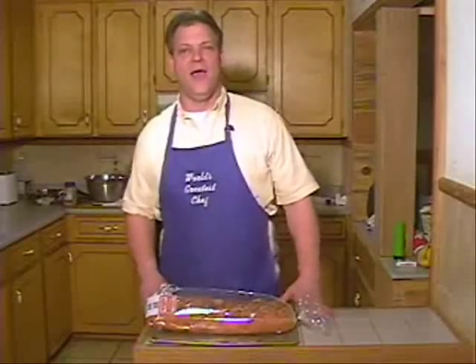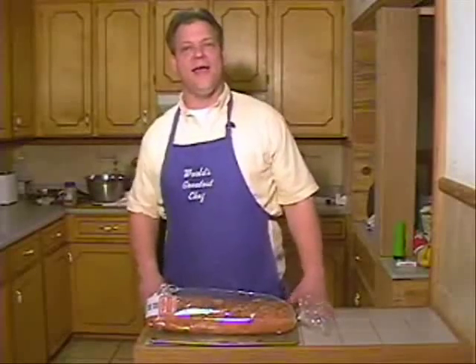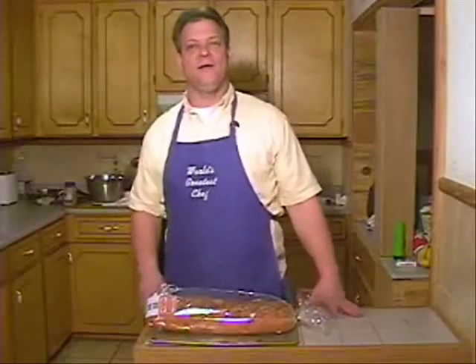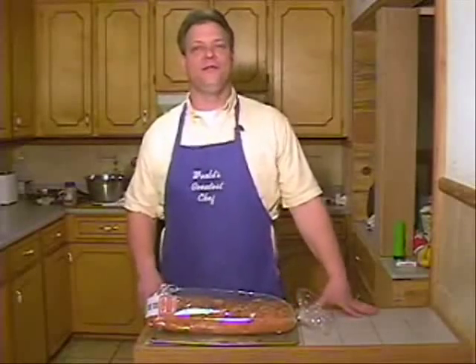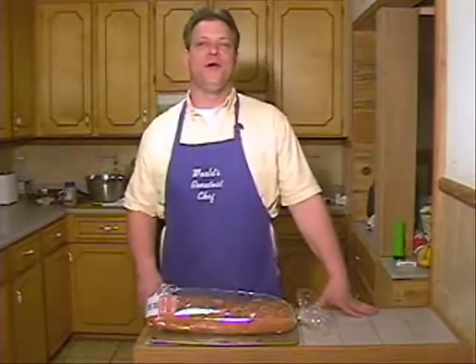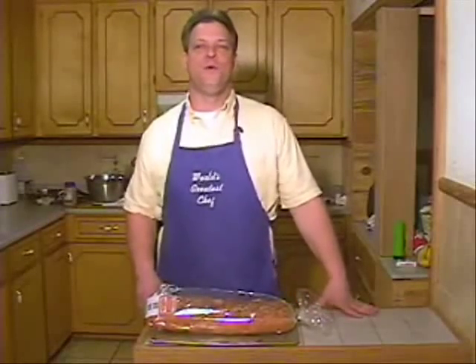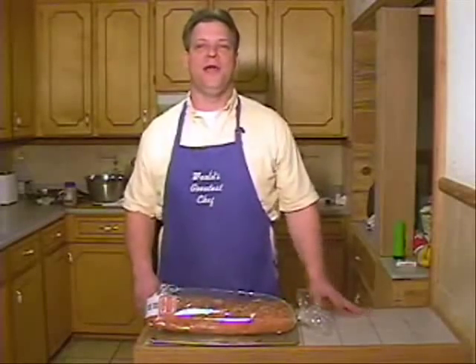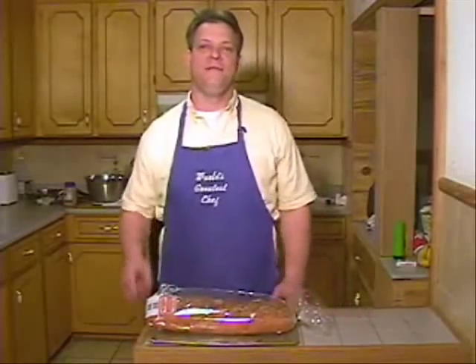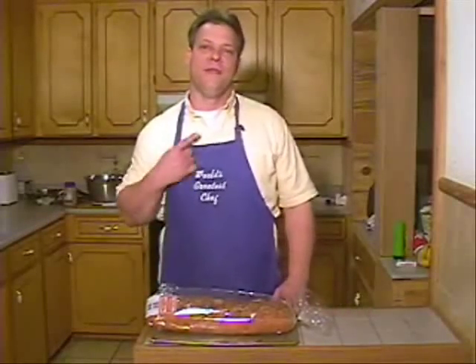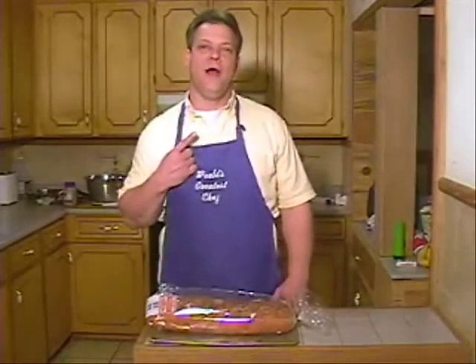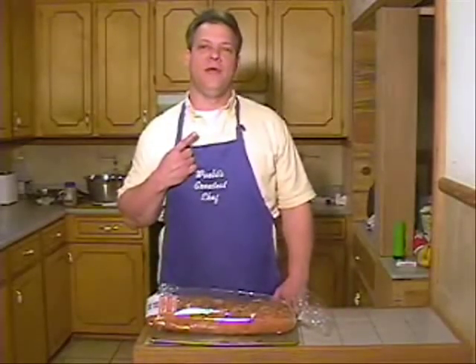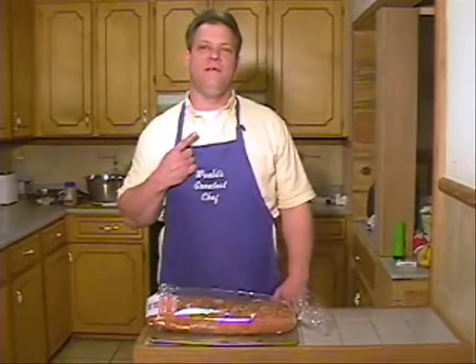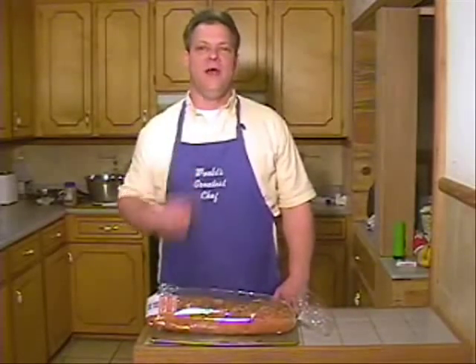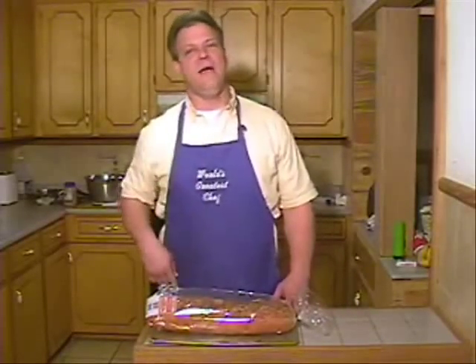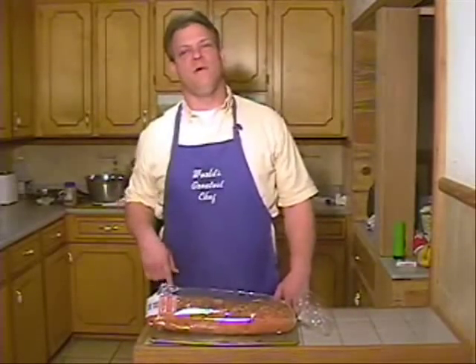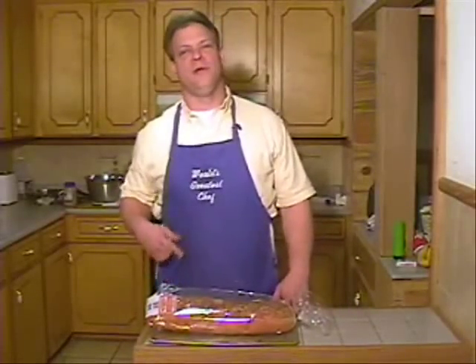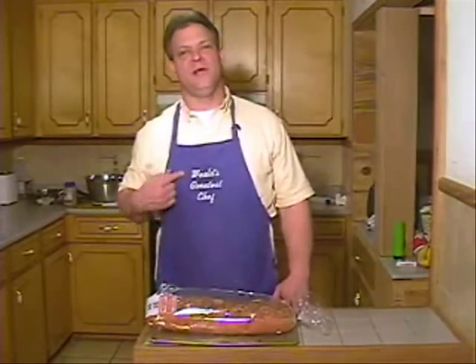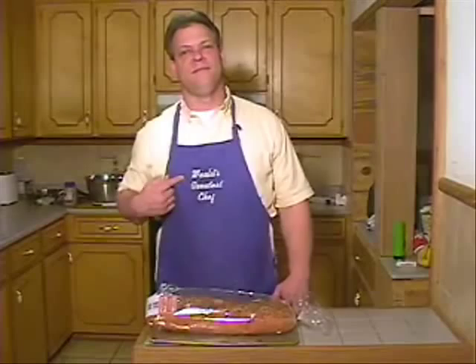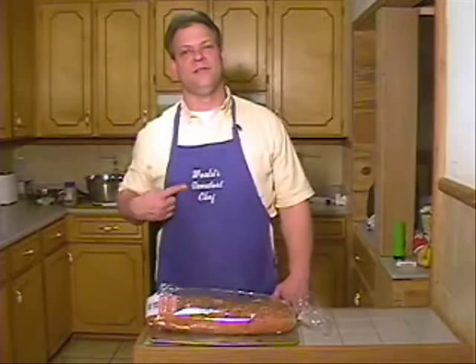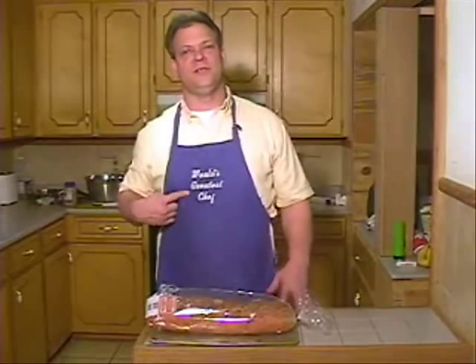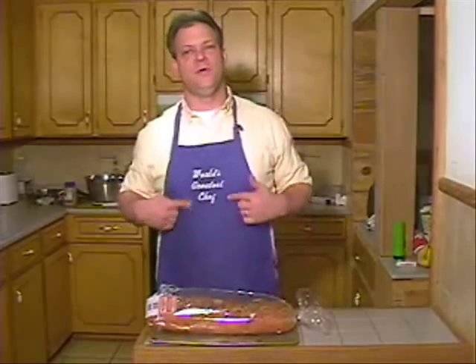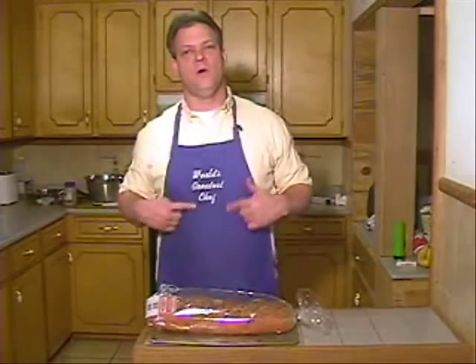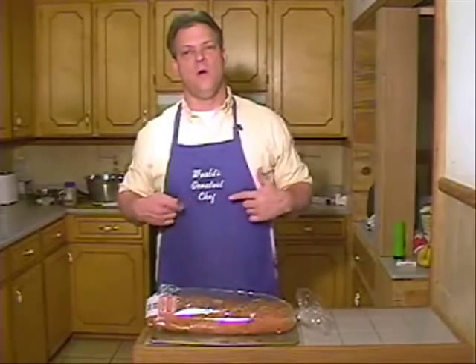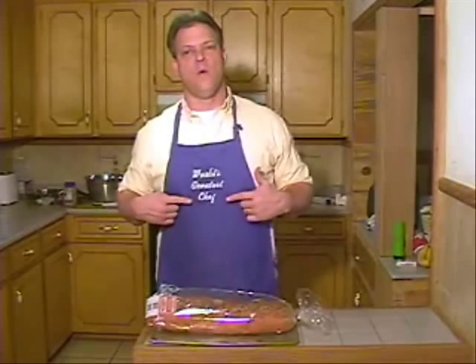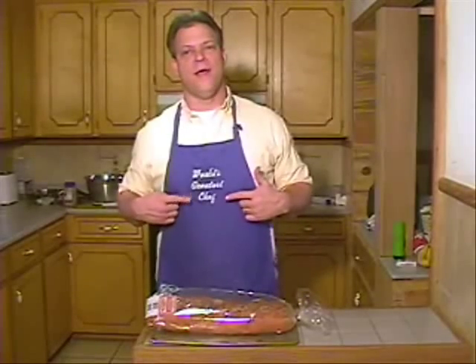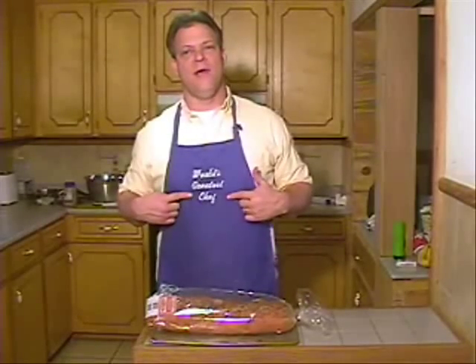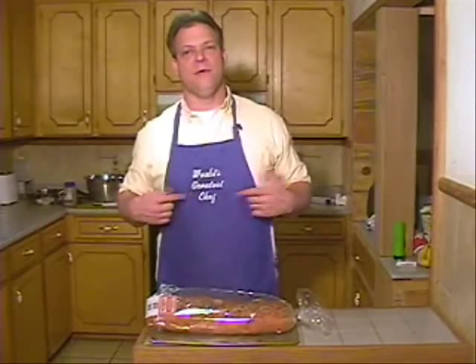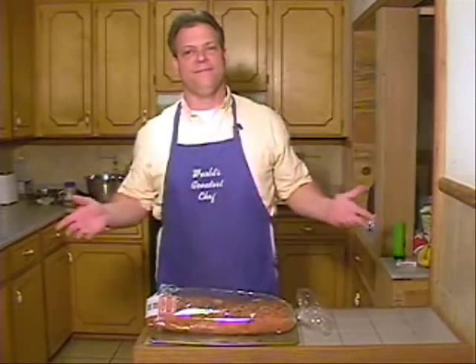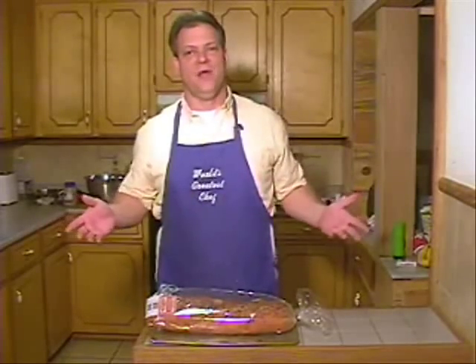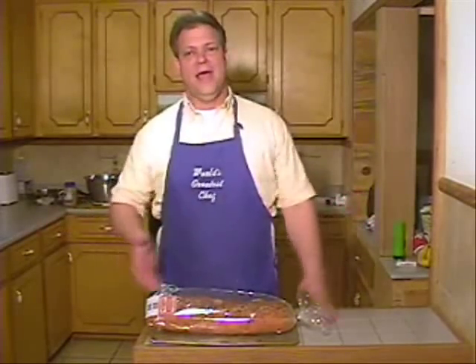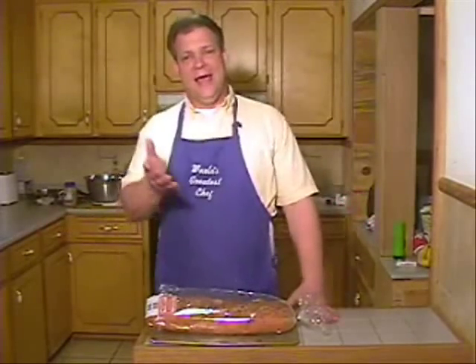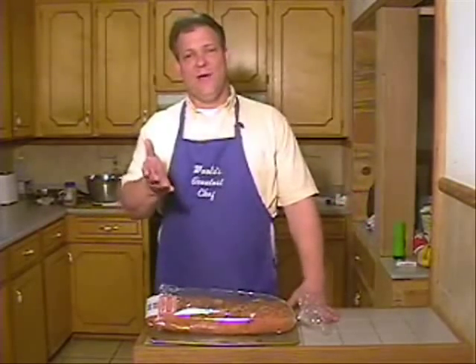Hey, how y'all doing? This is Cooking with Dave. I'm Dave. I am the world's best chef, because it says so right here on my apron. Anyway,